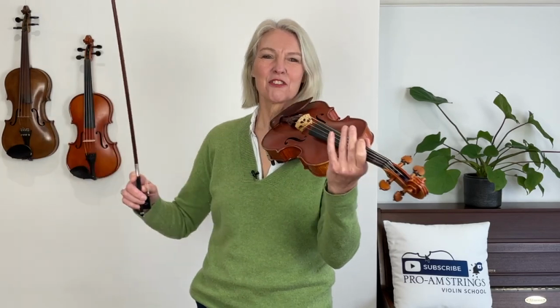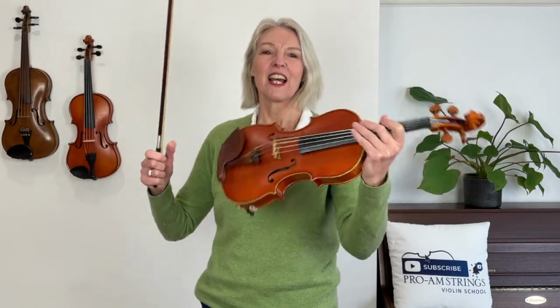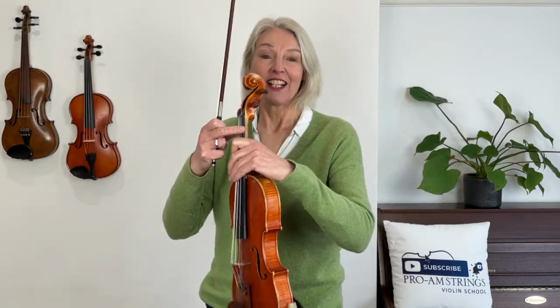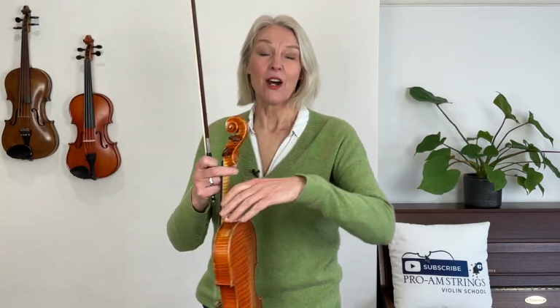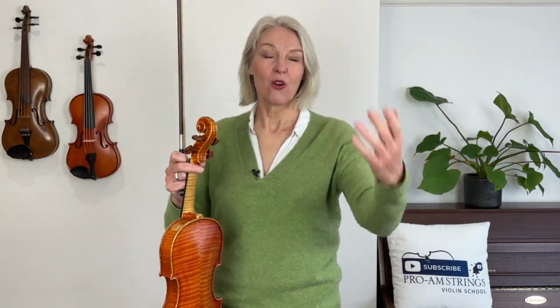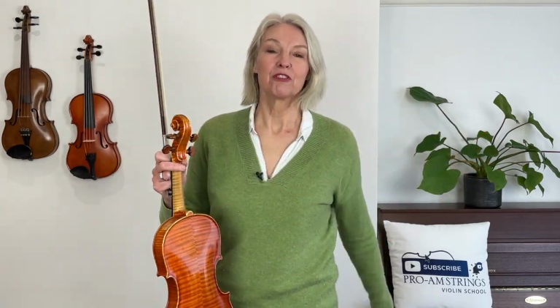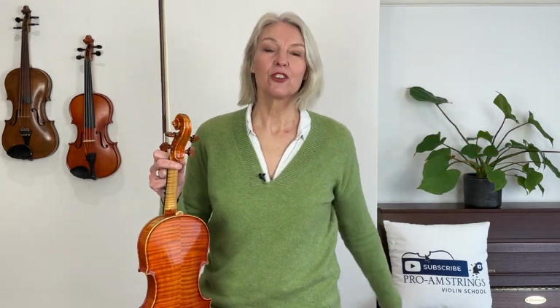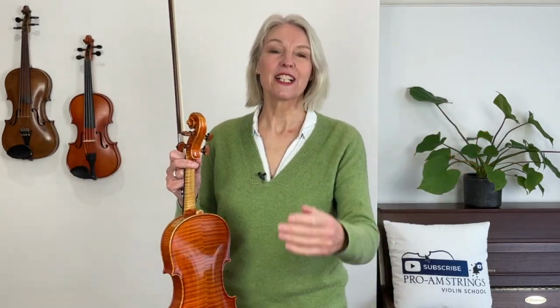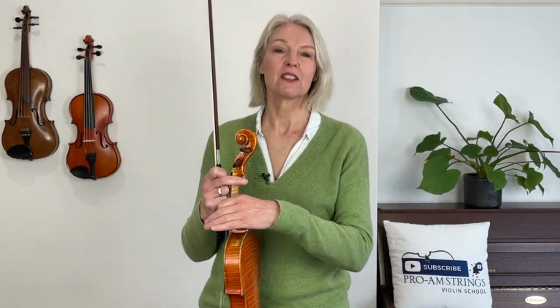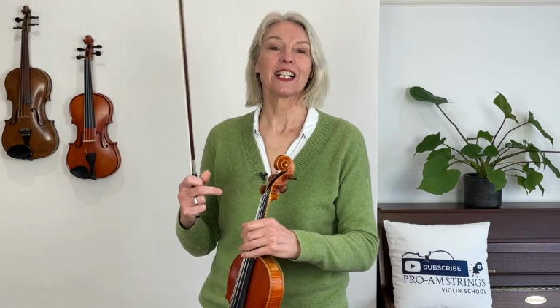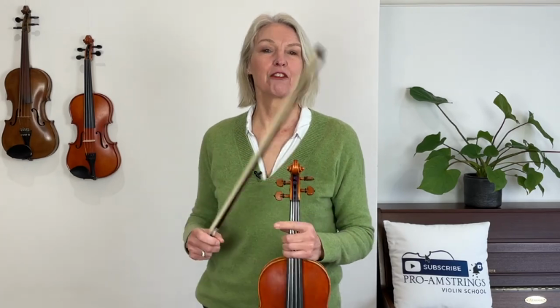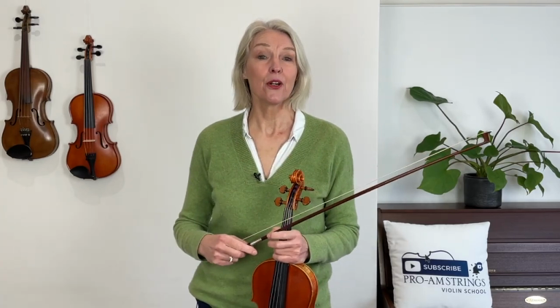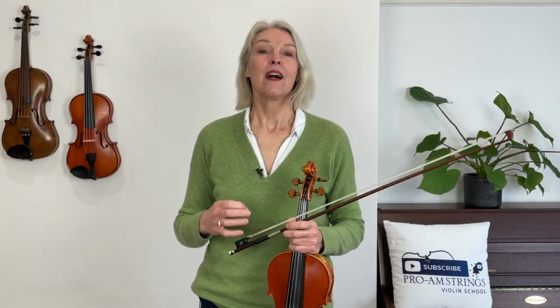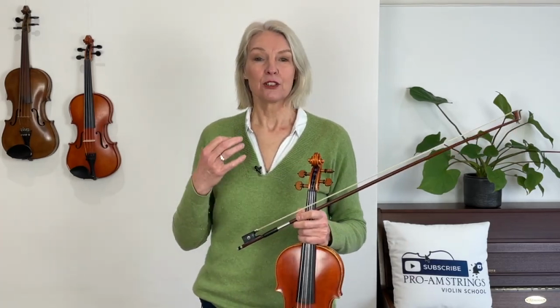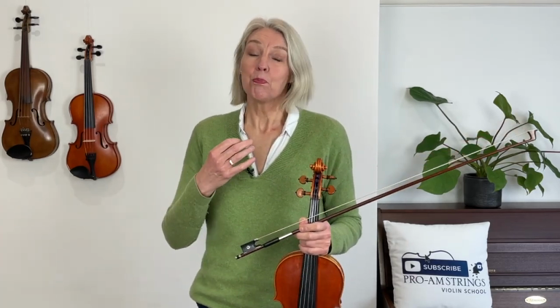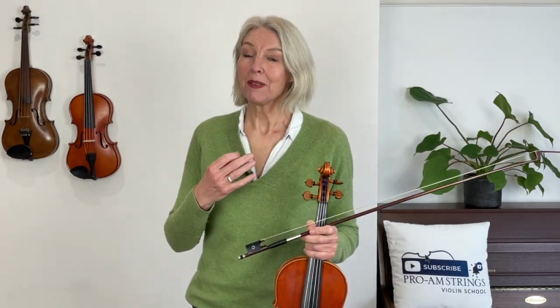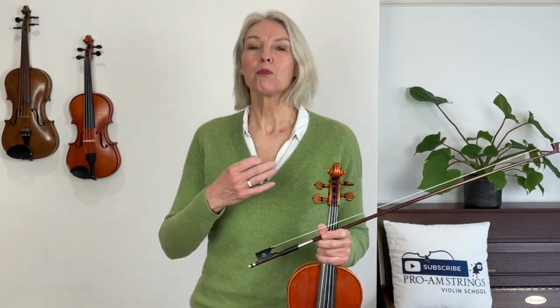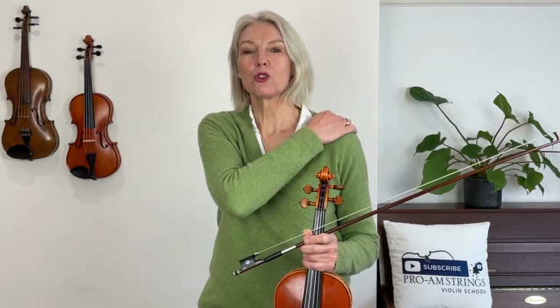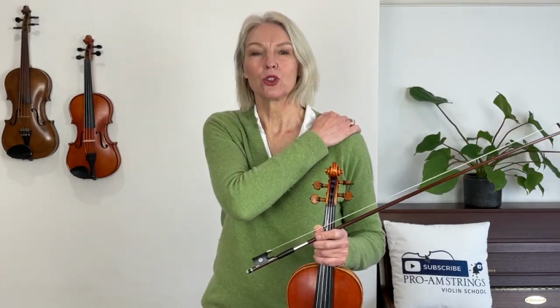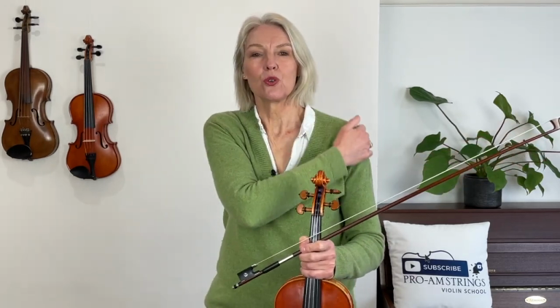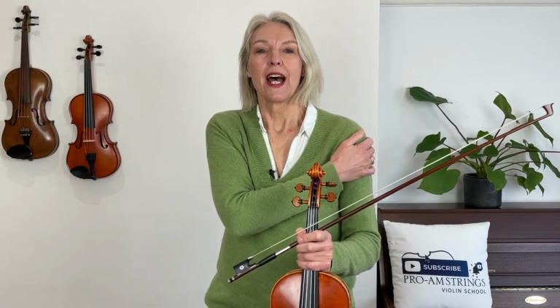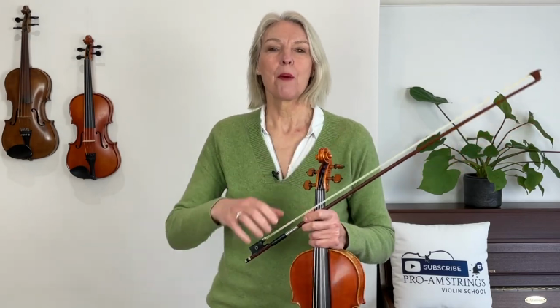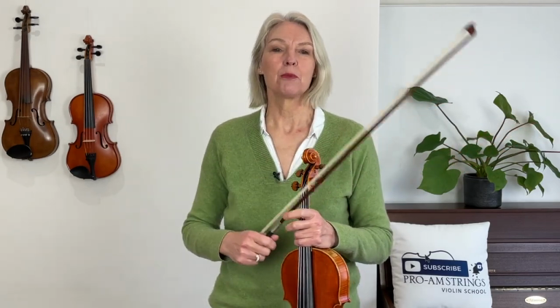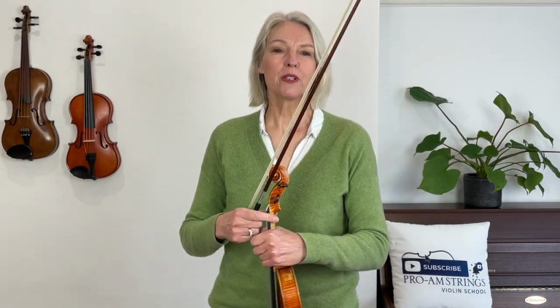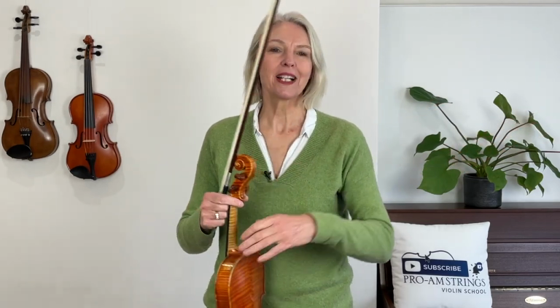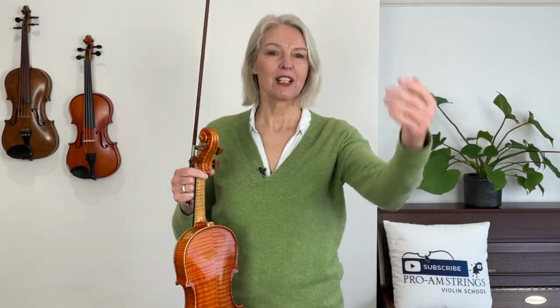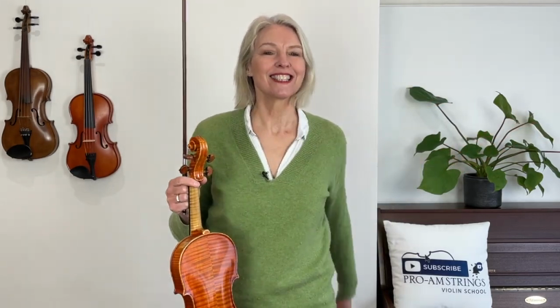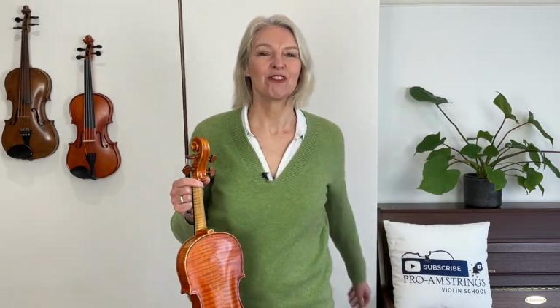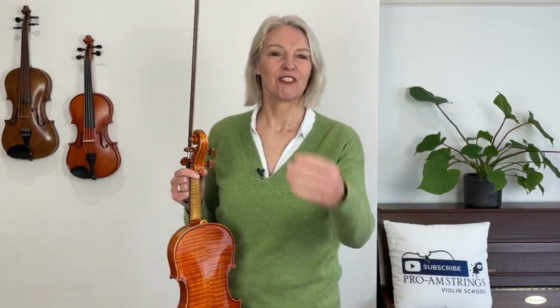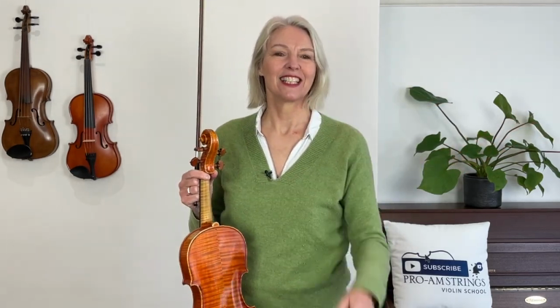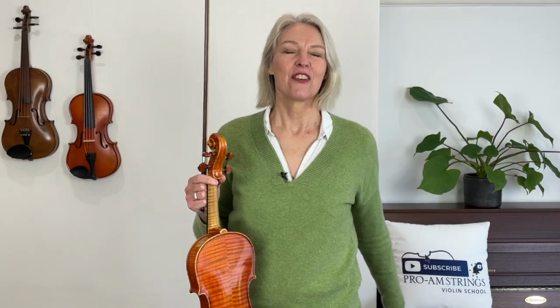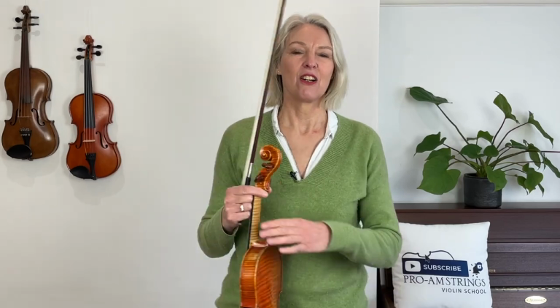Terrific! Now give your arm a really good rest, because having that second finger low has maybe put more strain on your shoulder and your upper arm, so always come back to that relaxed state — really relaxing that arm.